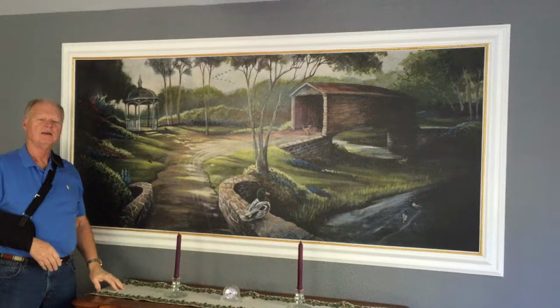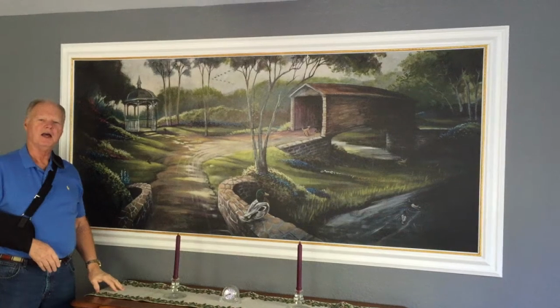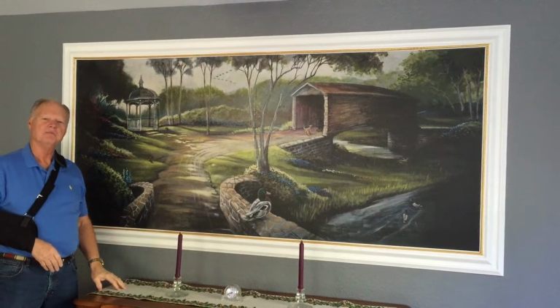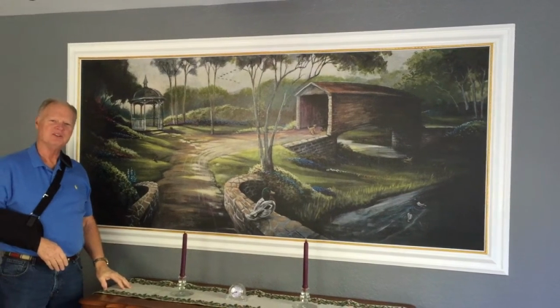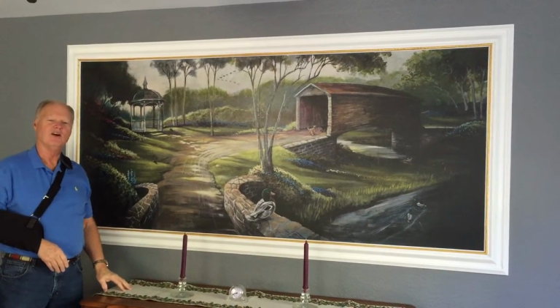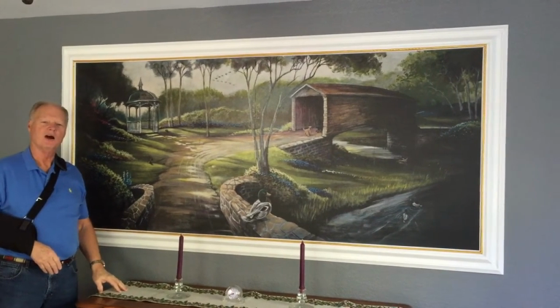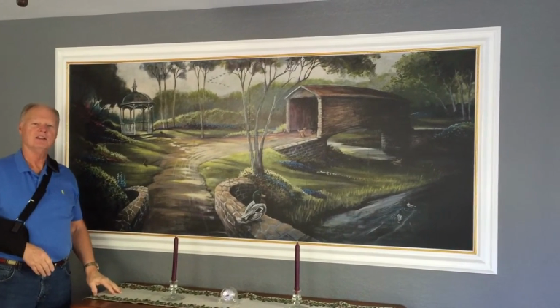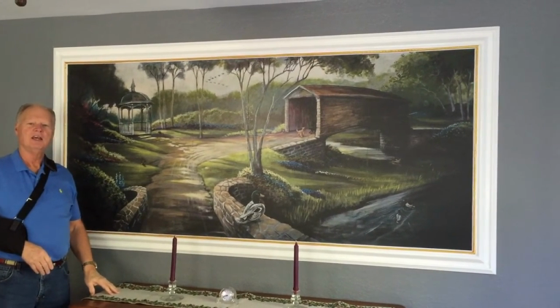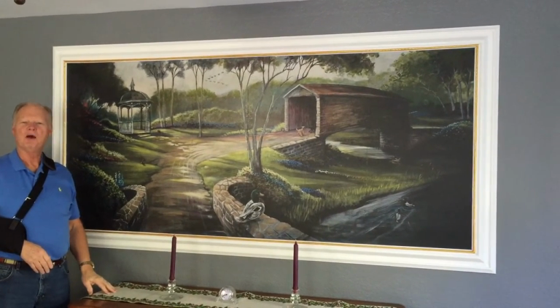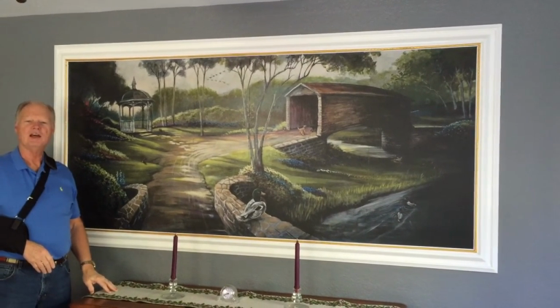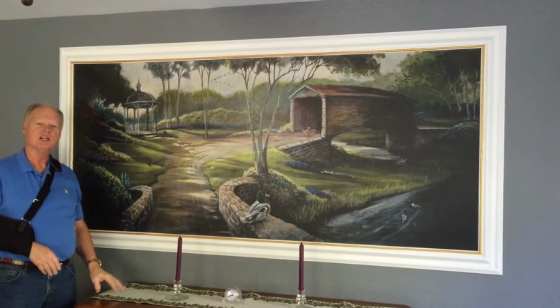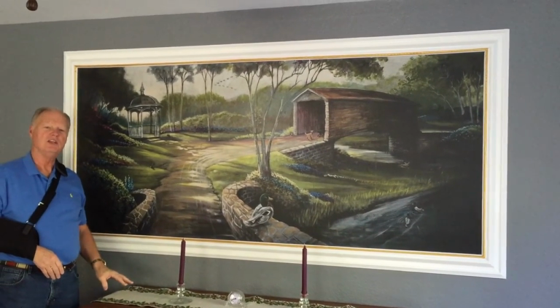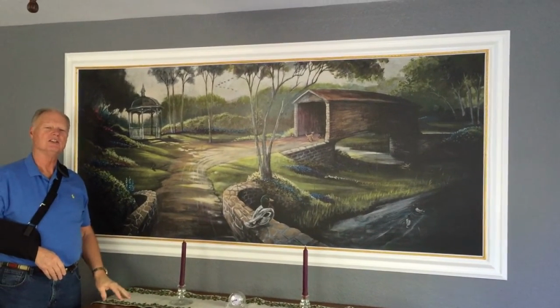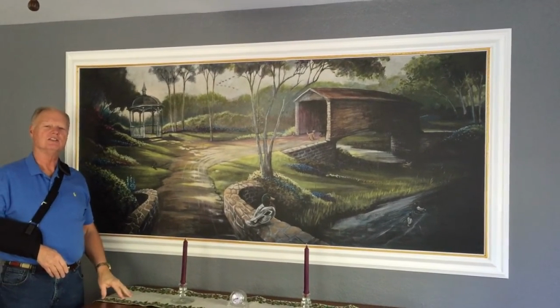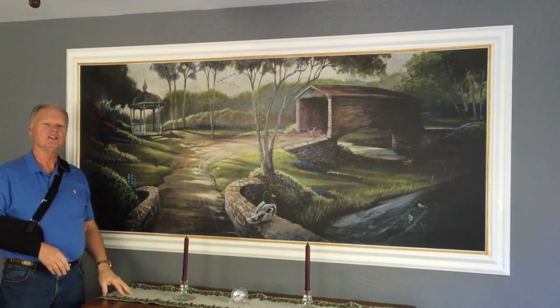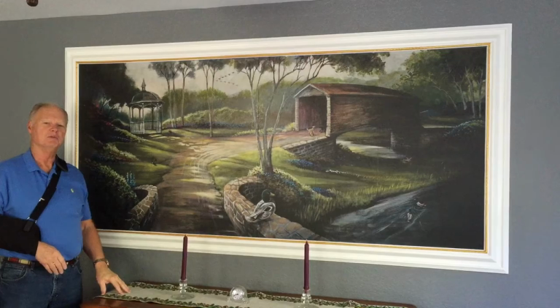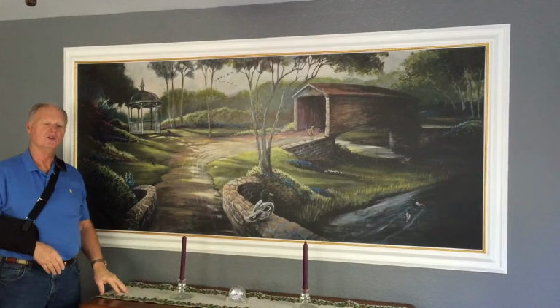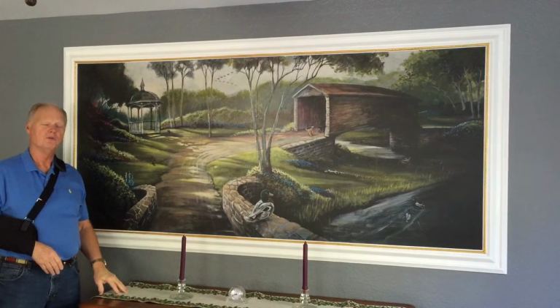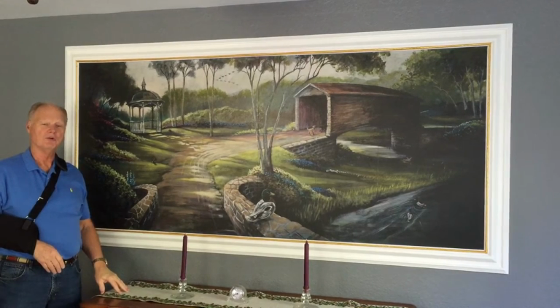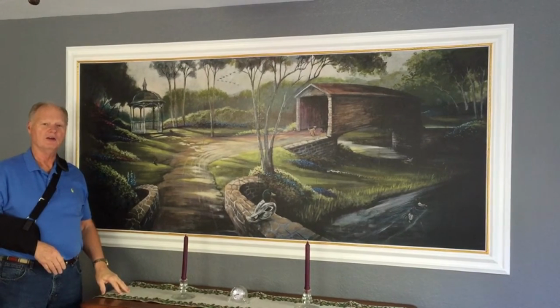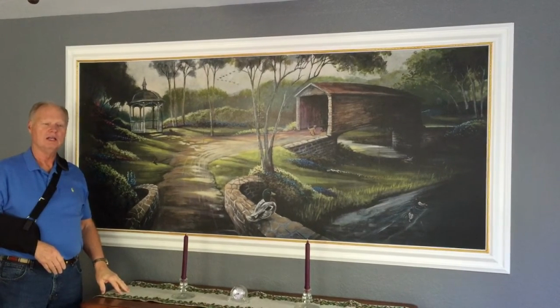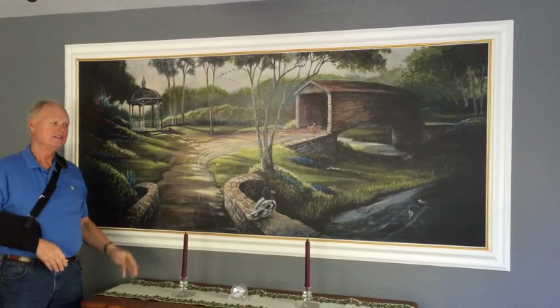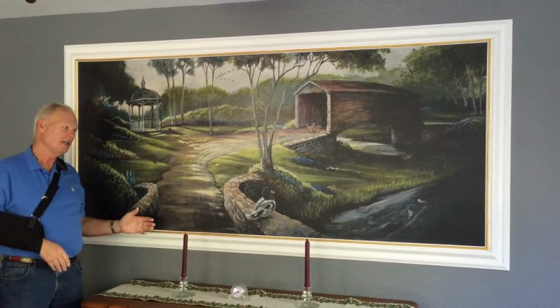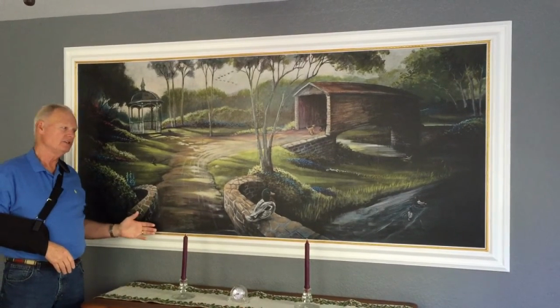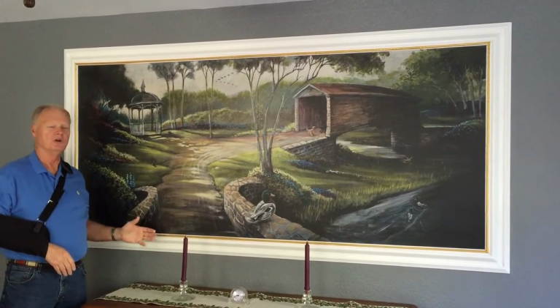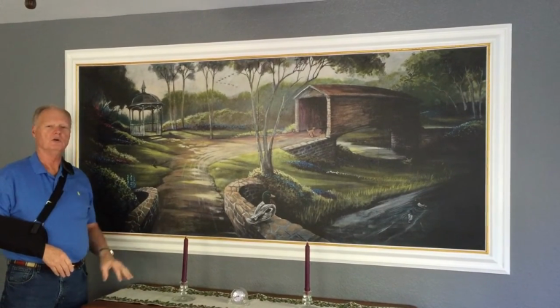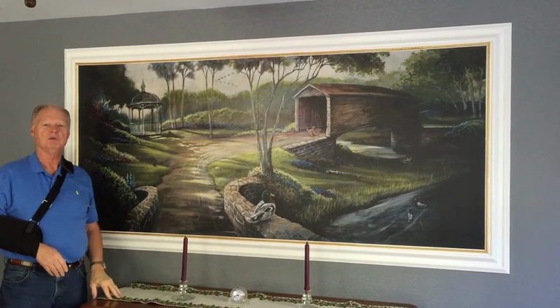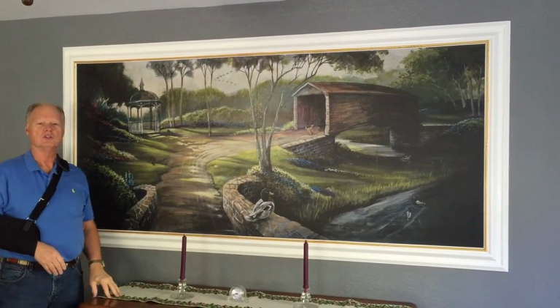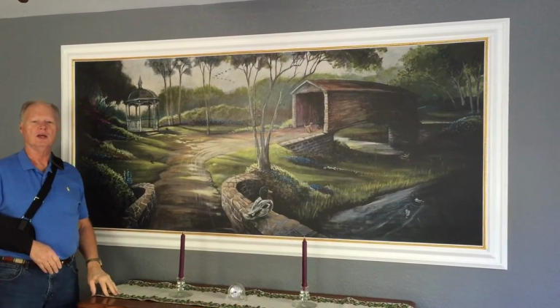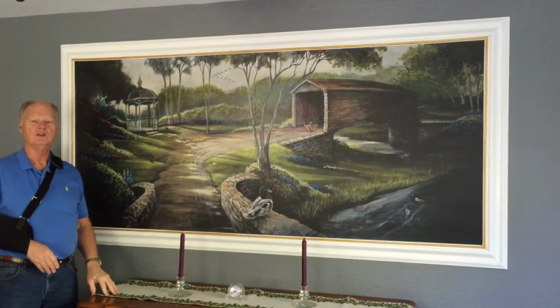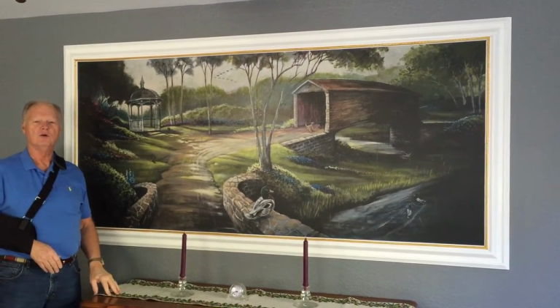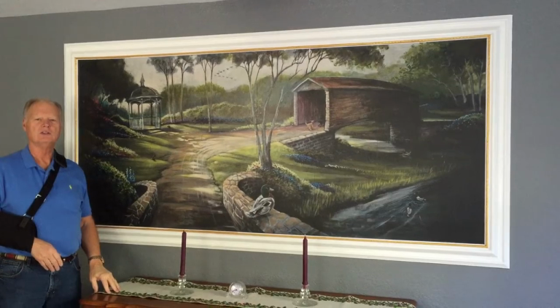Hi, my name is D.R. Rawson. My wife and I have just finished this installation of a mural that we're pretty proud of. It's actually a custom mural that we have Murals Your Way do for us.